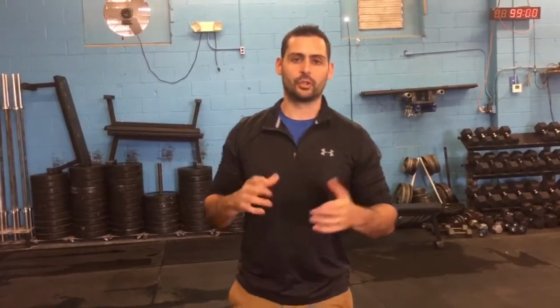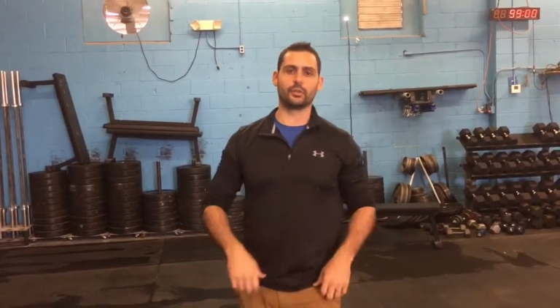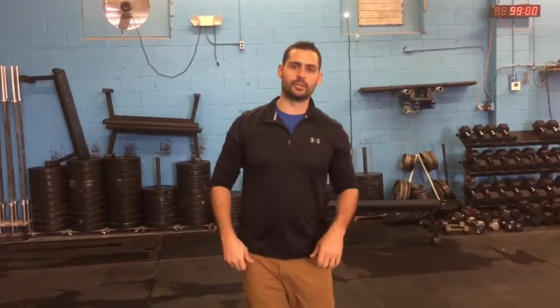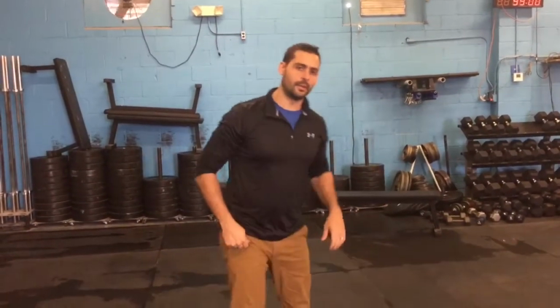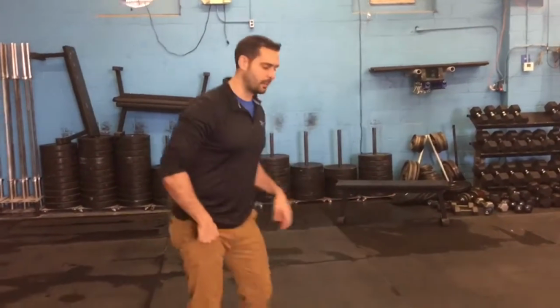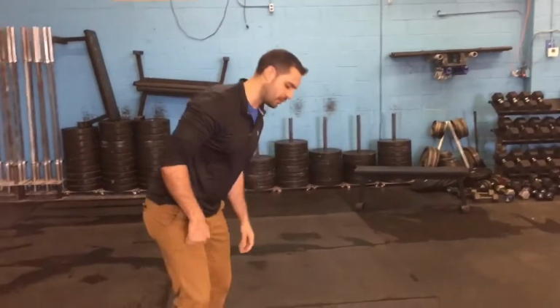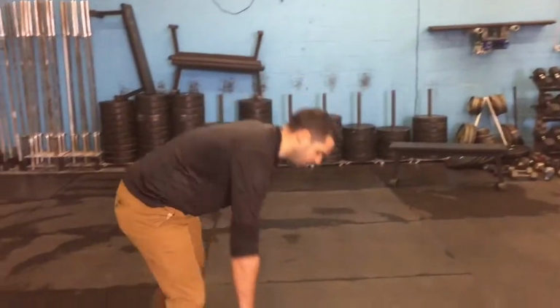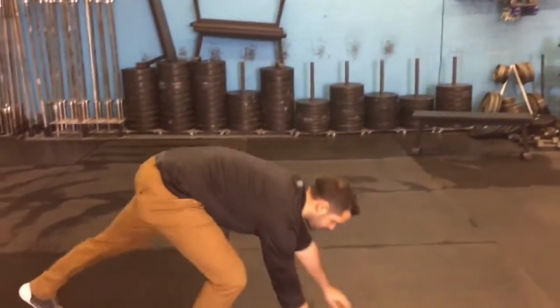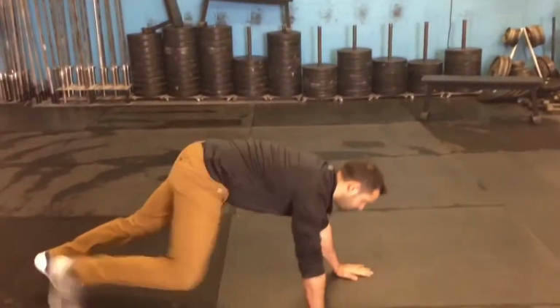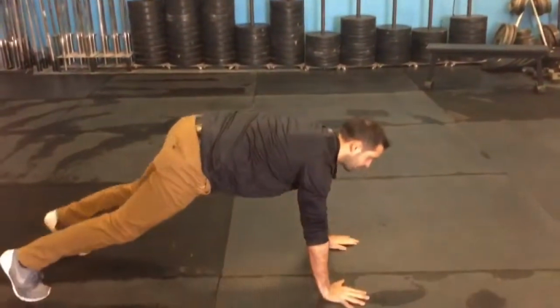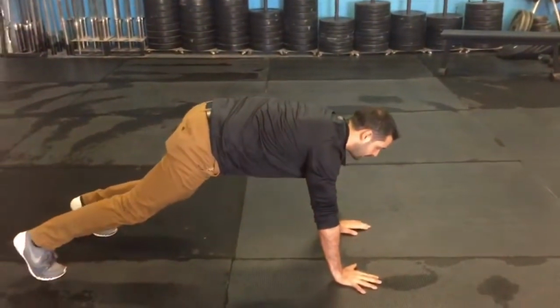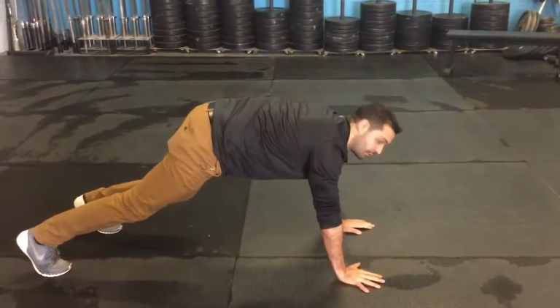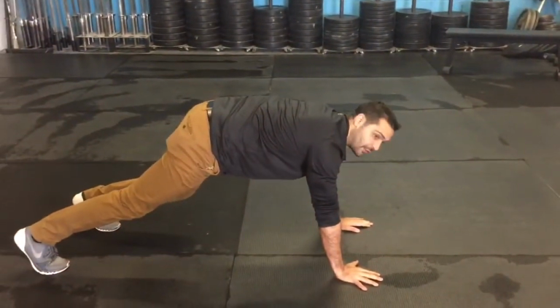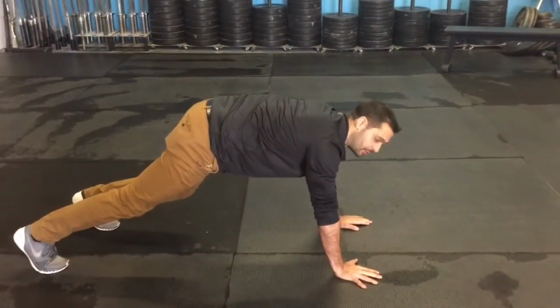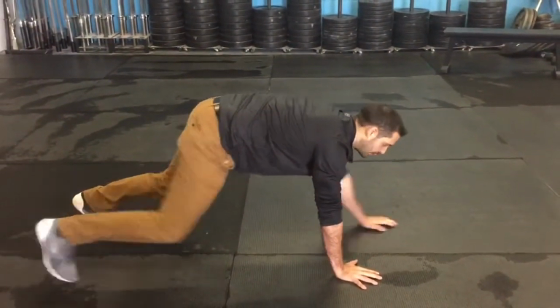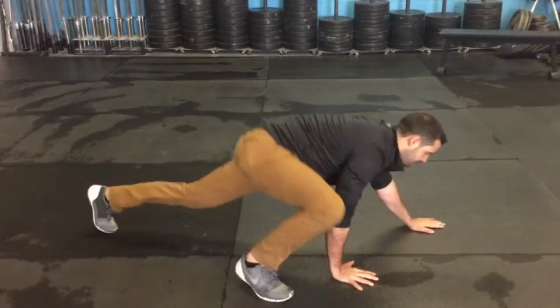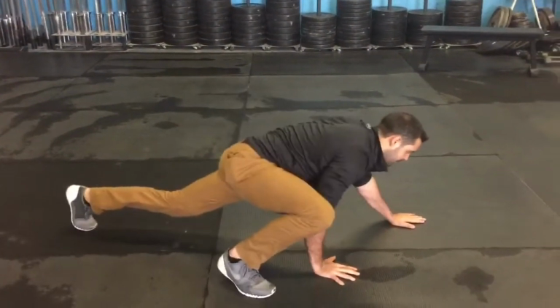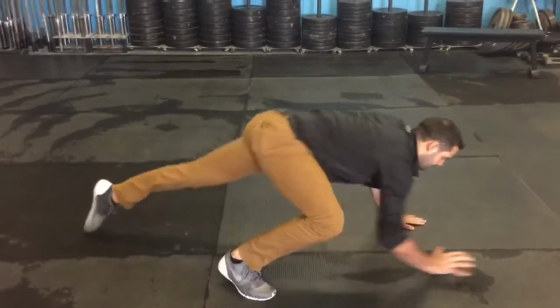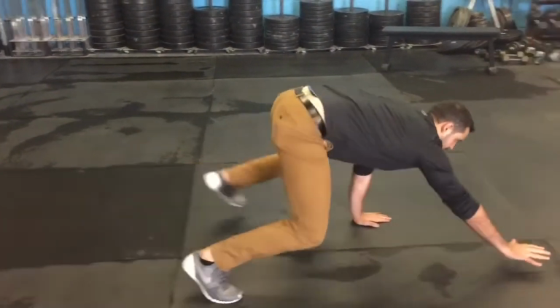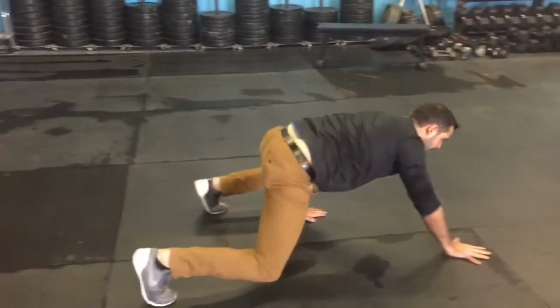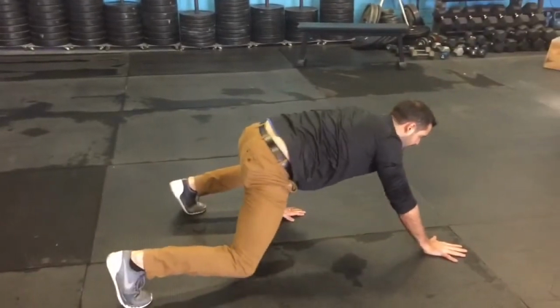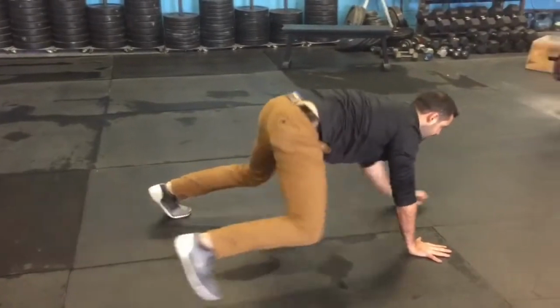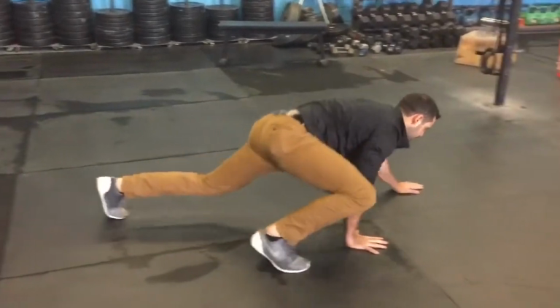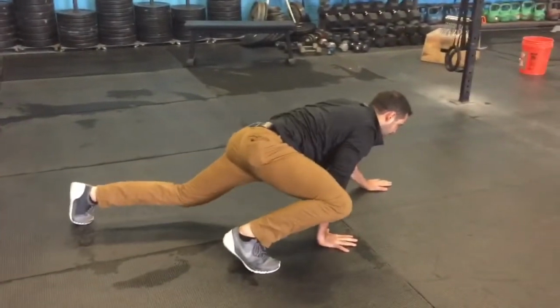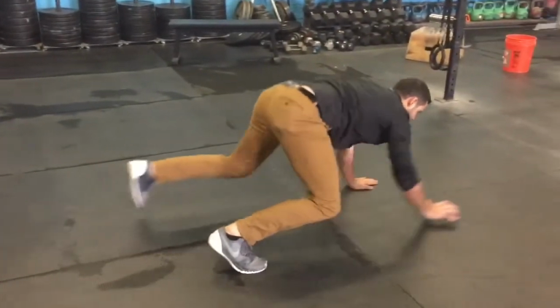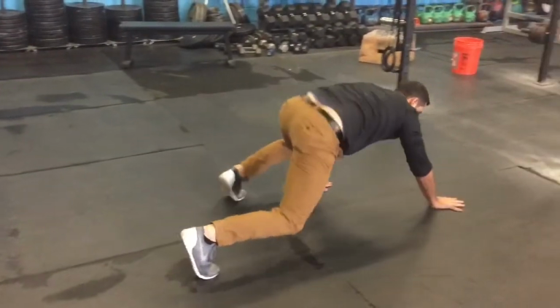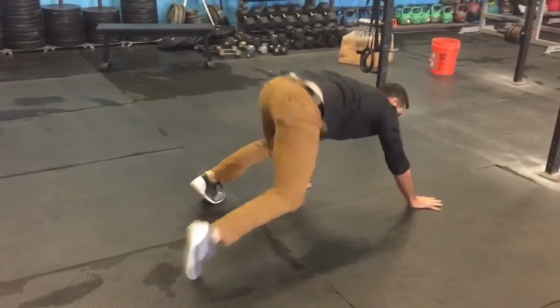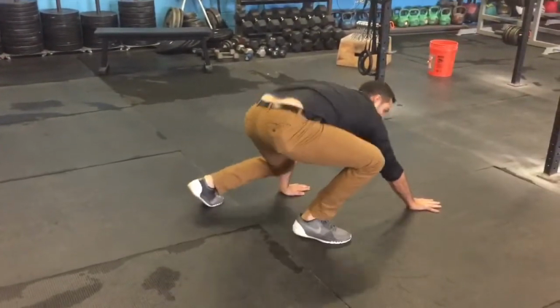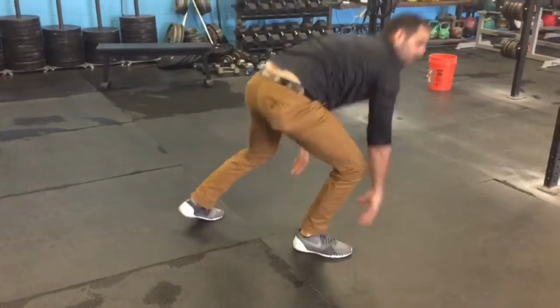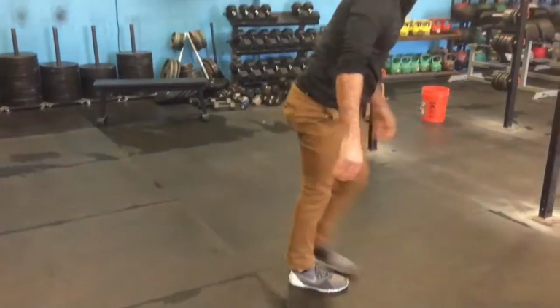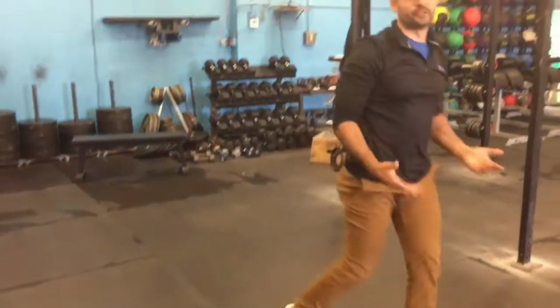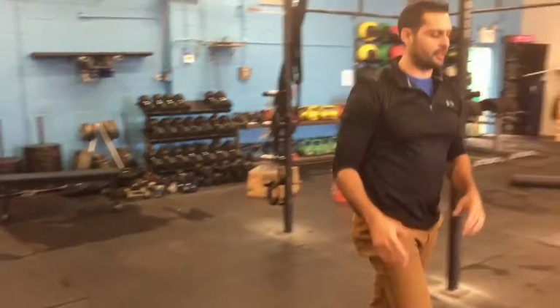So you see what those movements are? The Spider-Man crawl — you're going to start down here. You're going to move your left arm and your right leg up, right arm and left leg, pausing as you go along. You want to go for 10 meters.